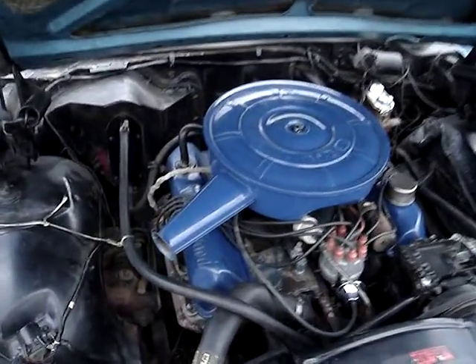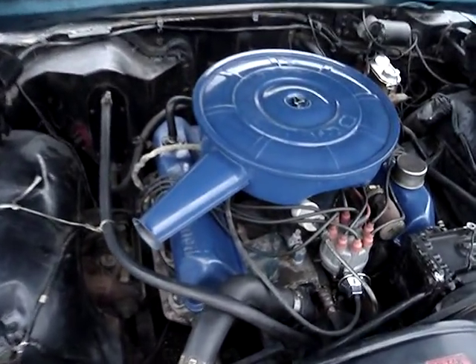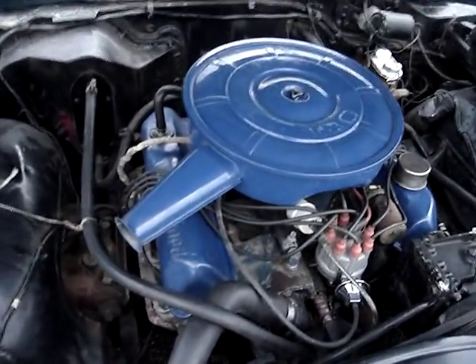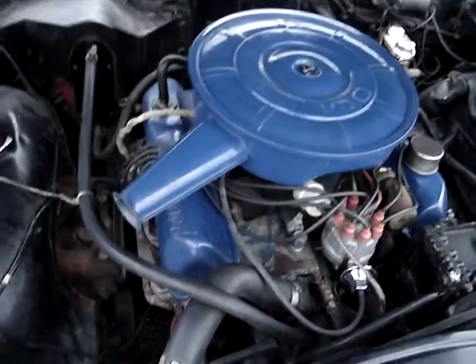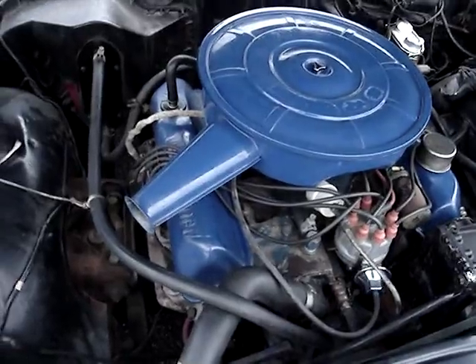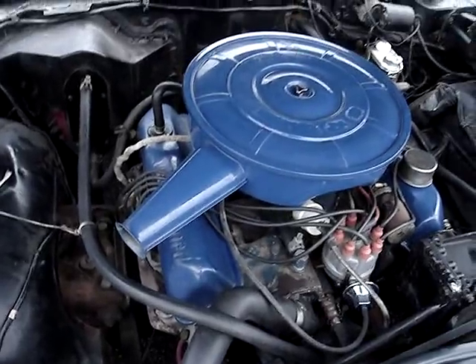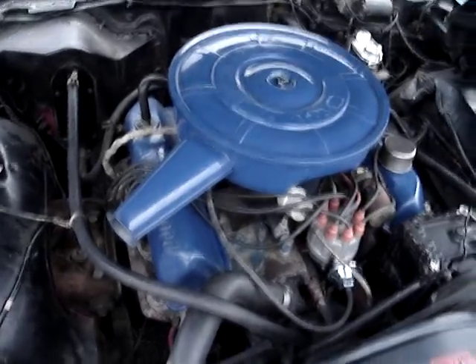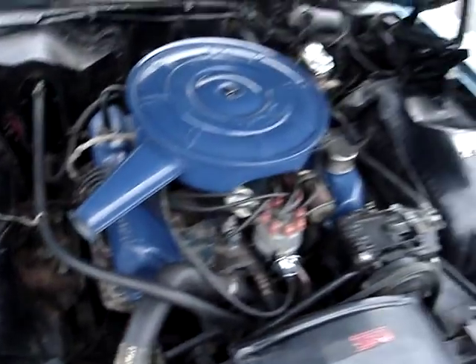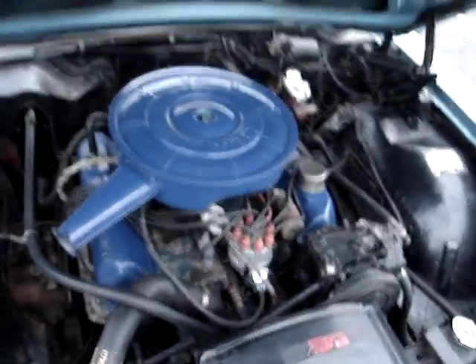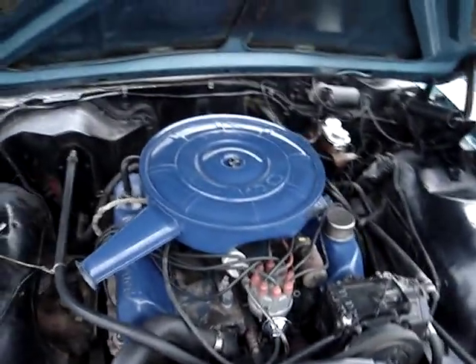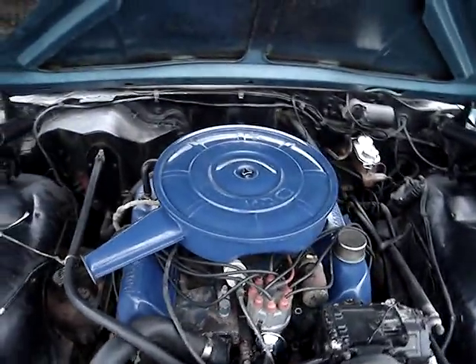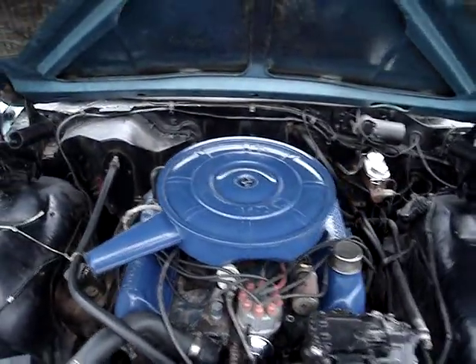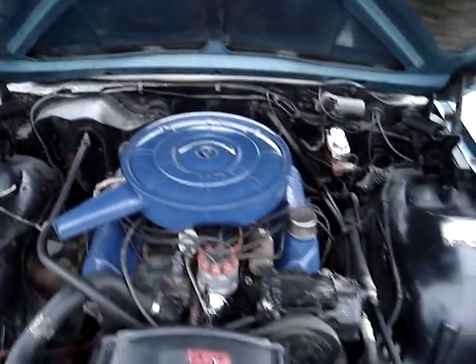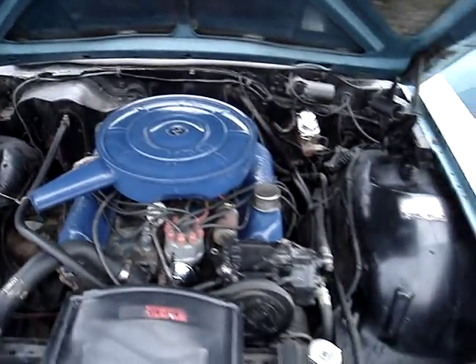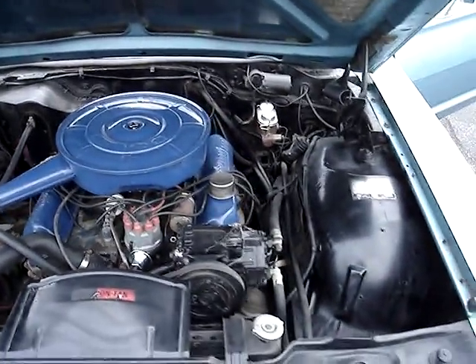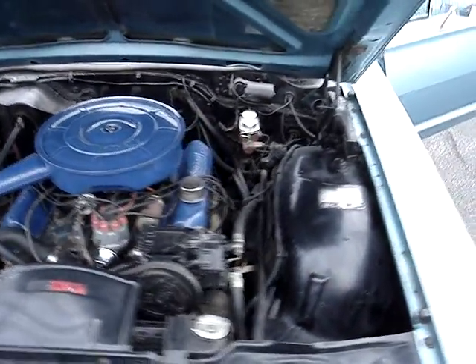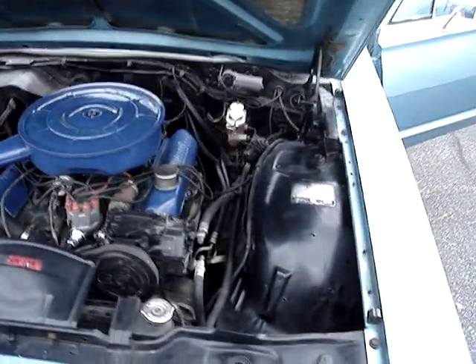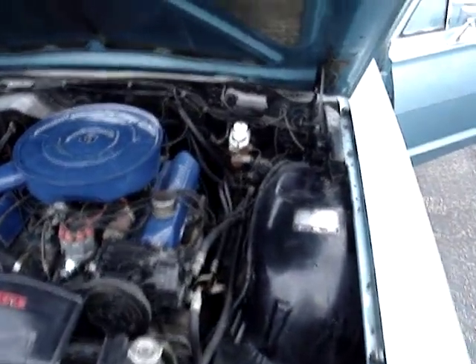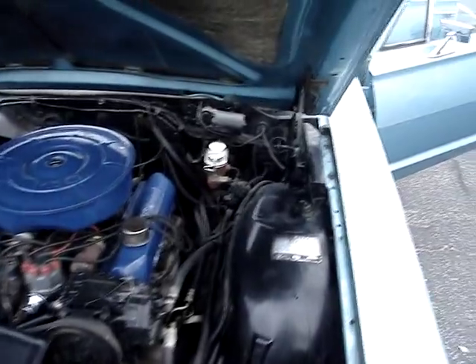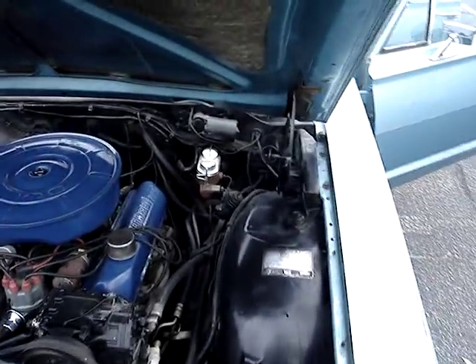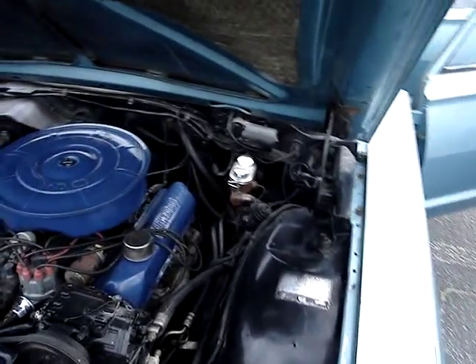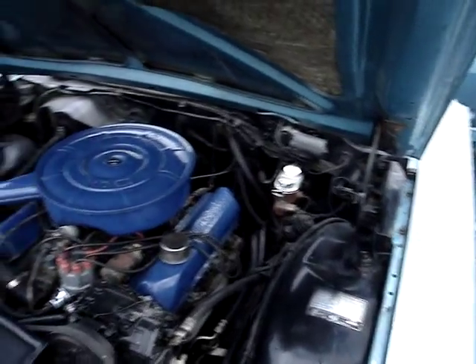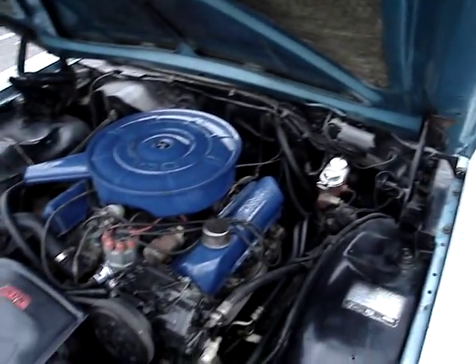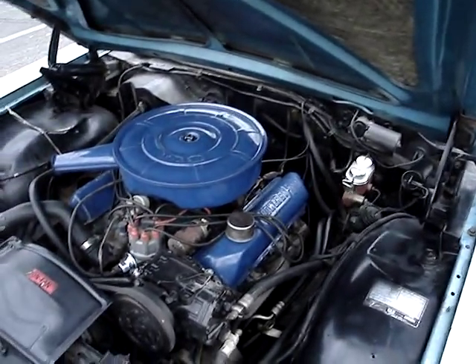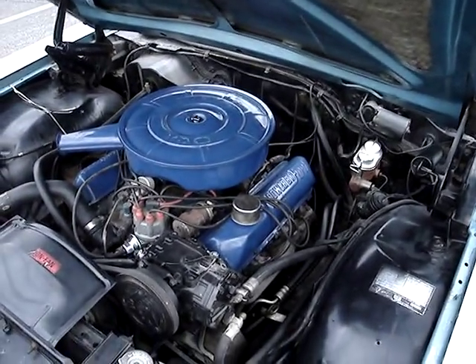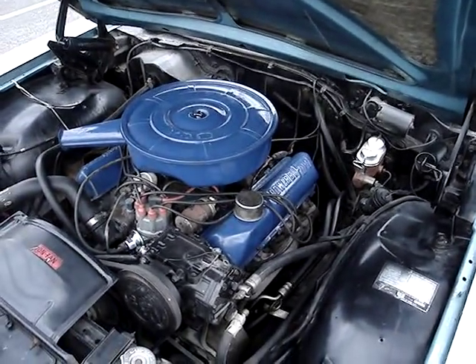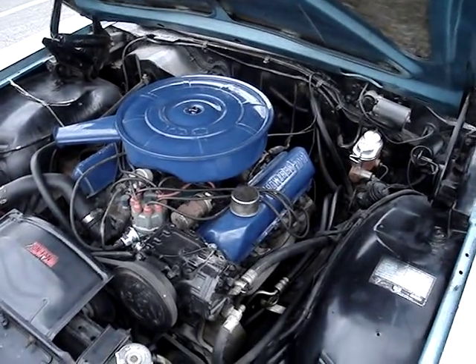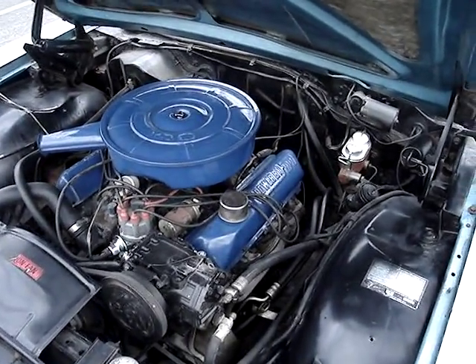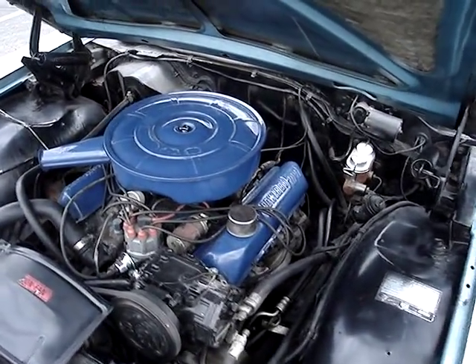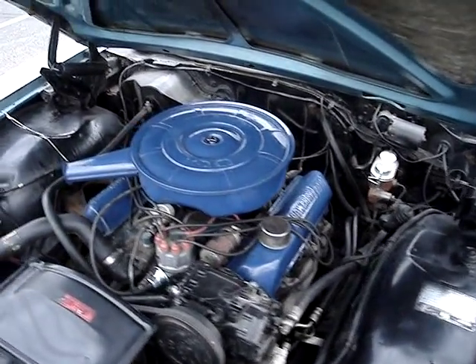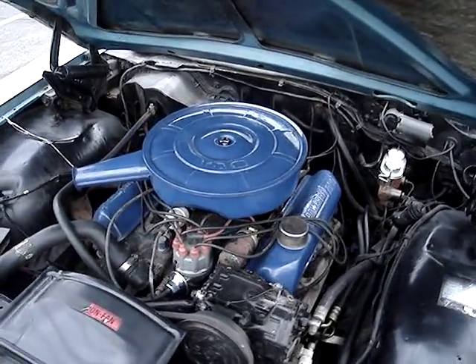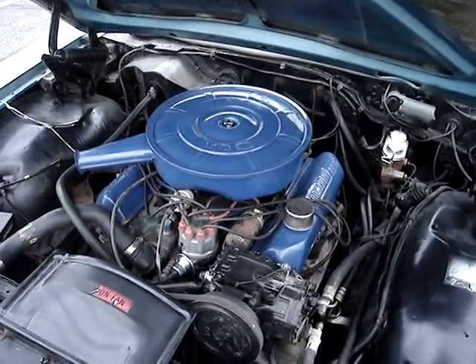The air cleaner and the valve covers were painted blue by the previous owner. I don't know why — I don't know if that's a Ford engine color or not — but they are the original components.